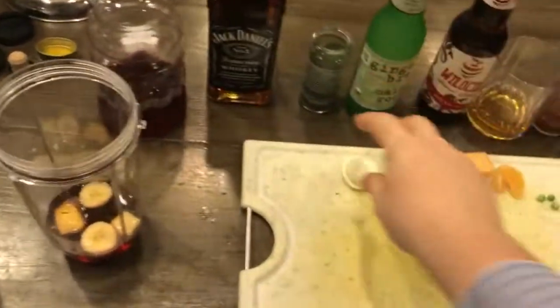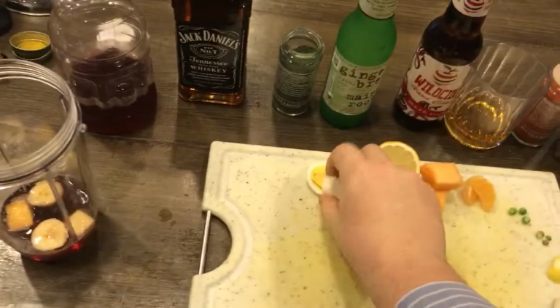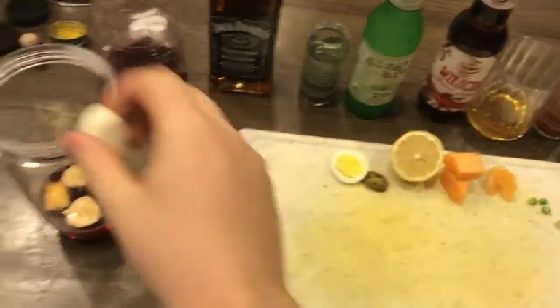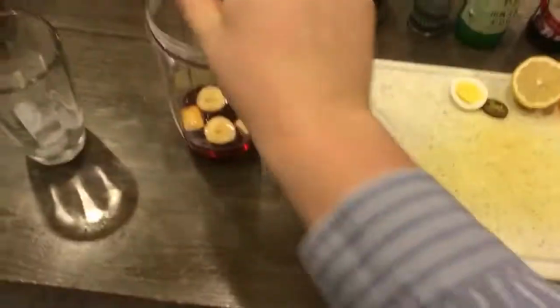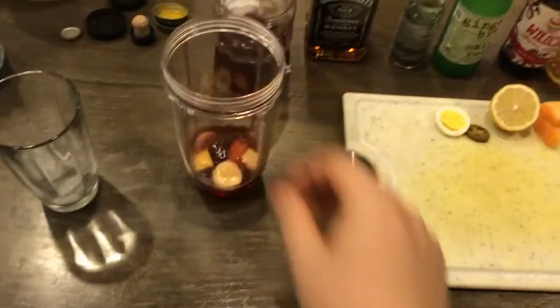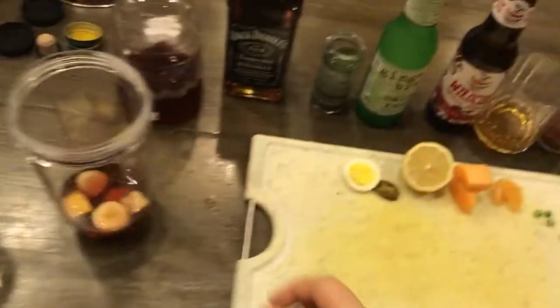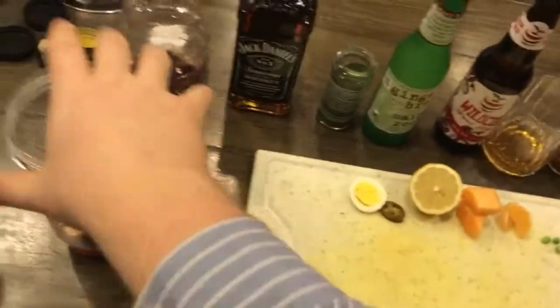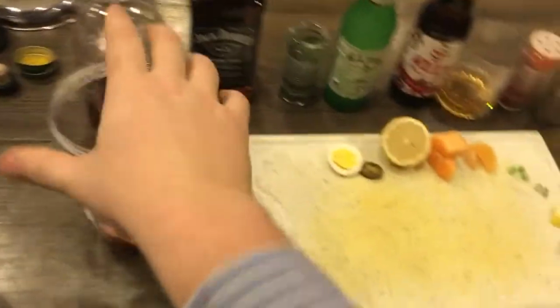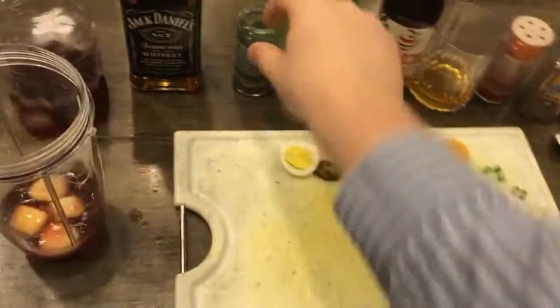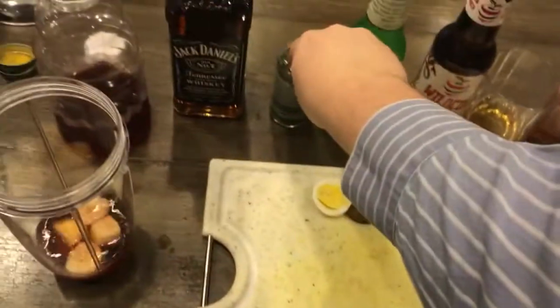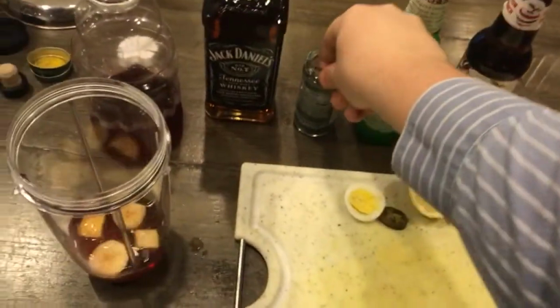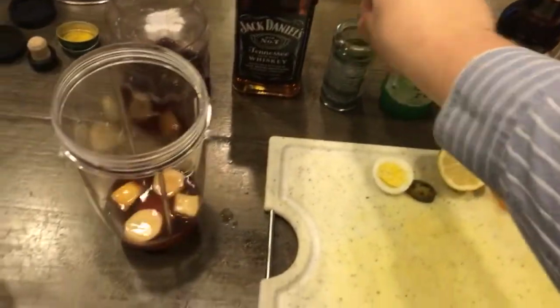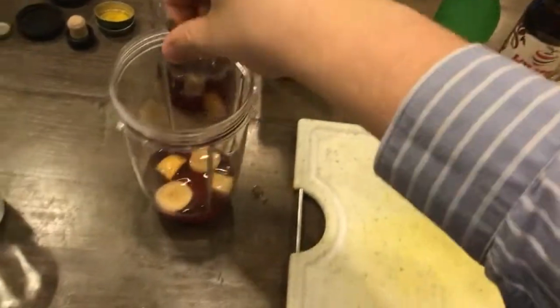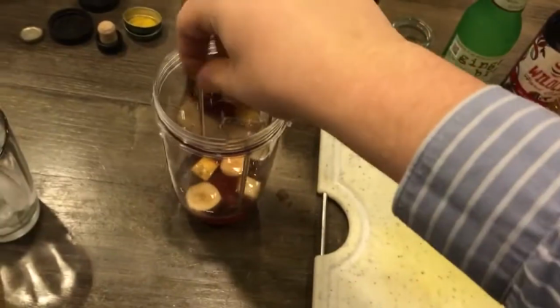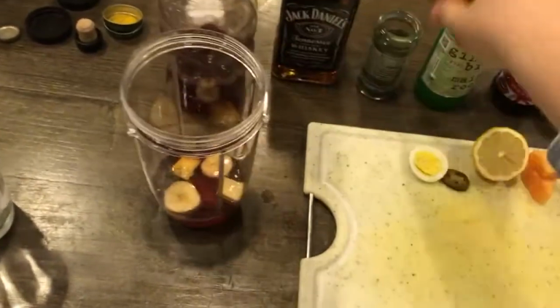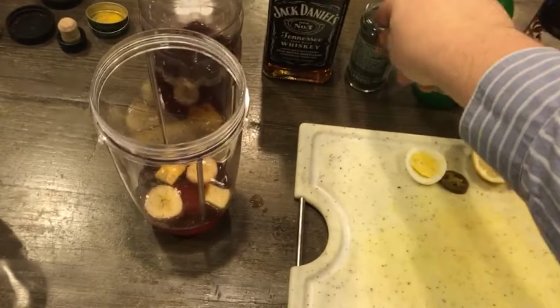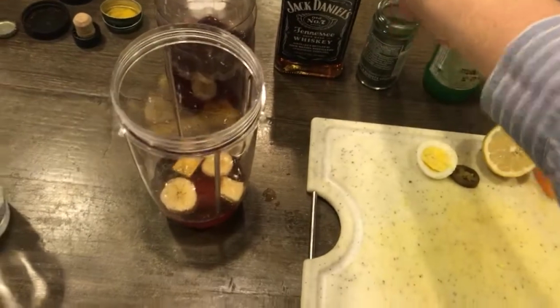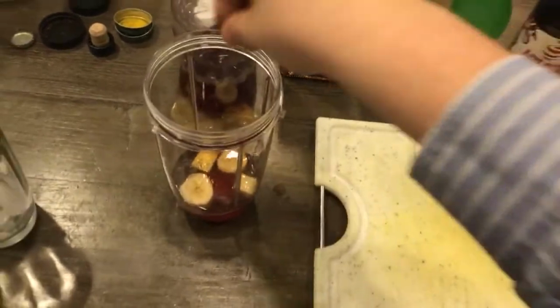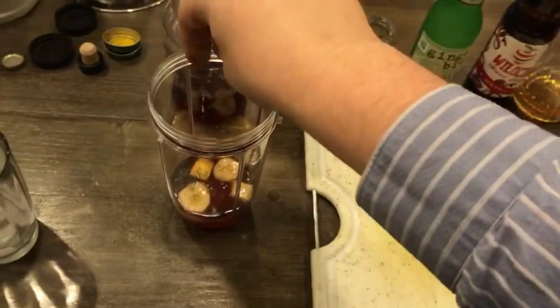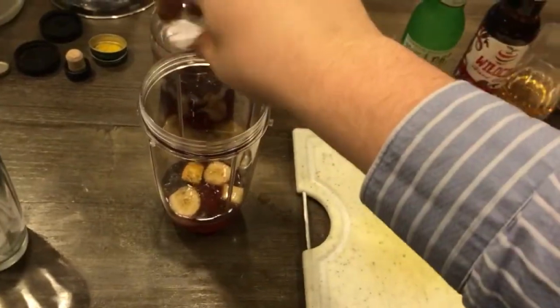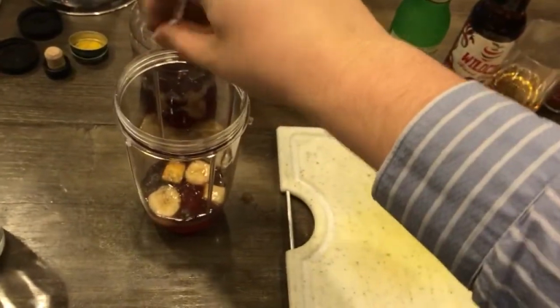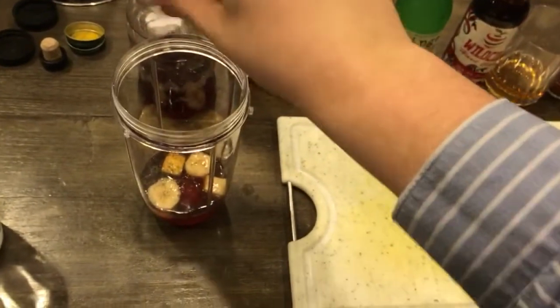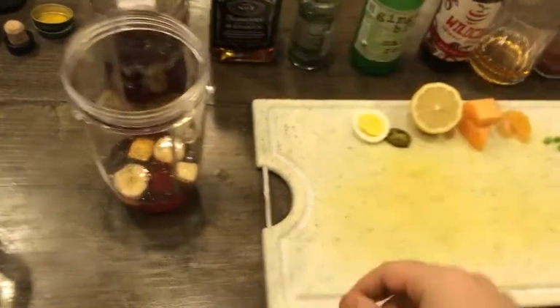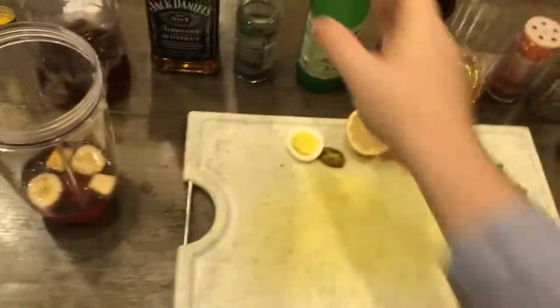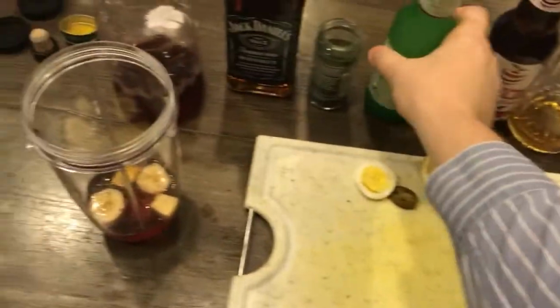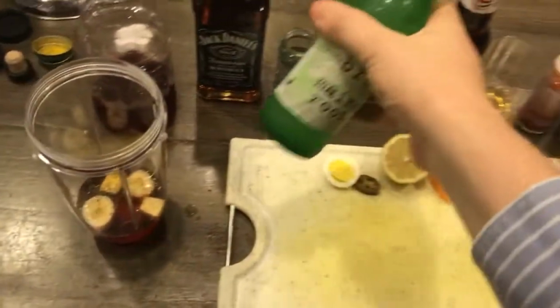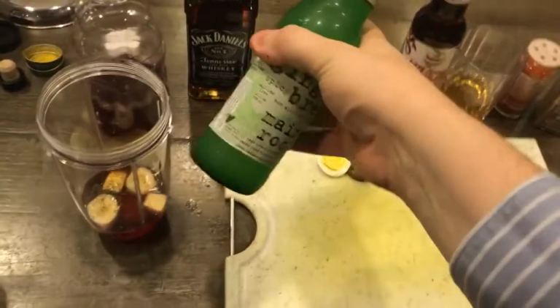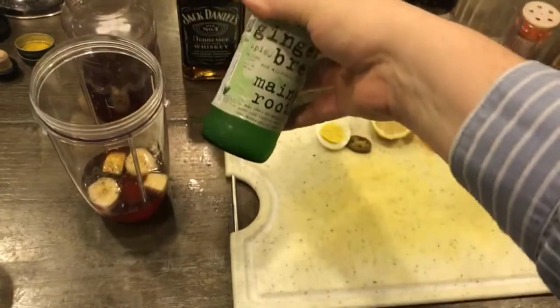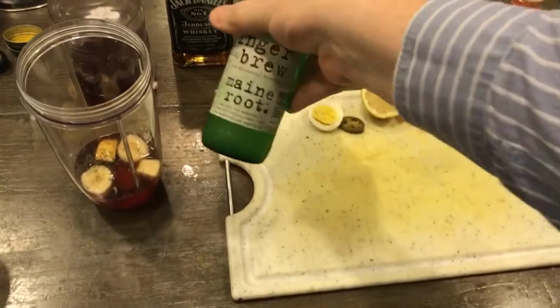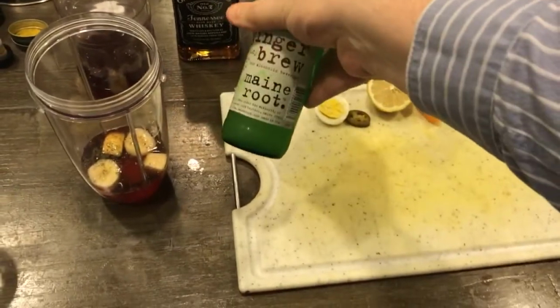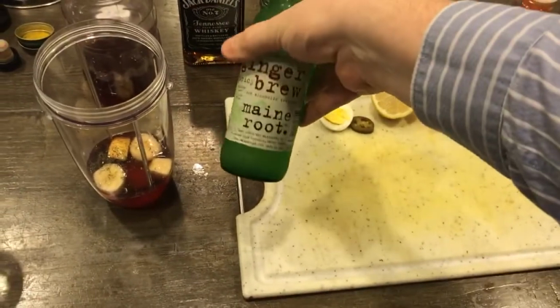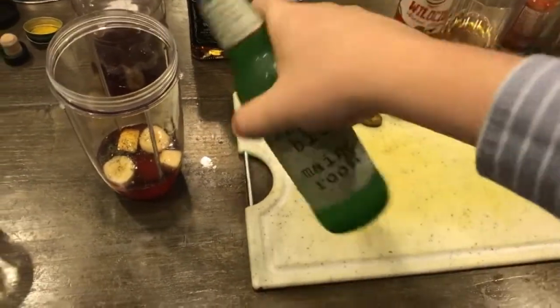And then we've got just a little bit of egg and then we've got some fennel. A little bit more fennel. And we've got some ginger — ginger brew.